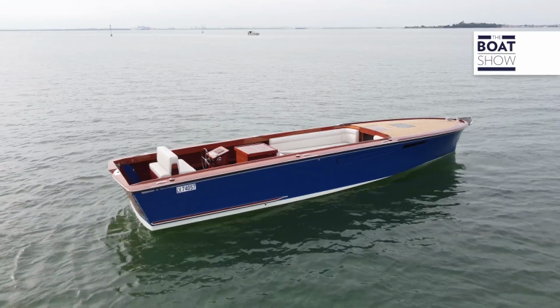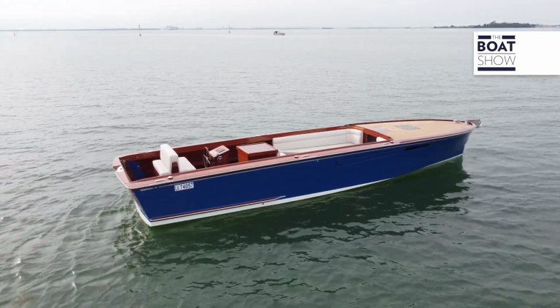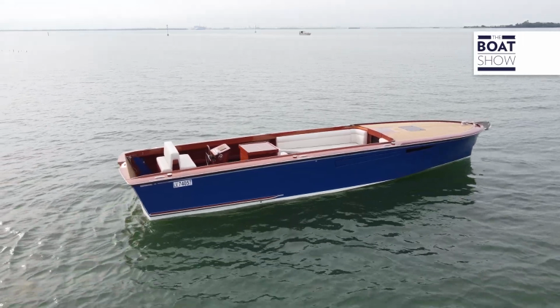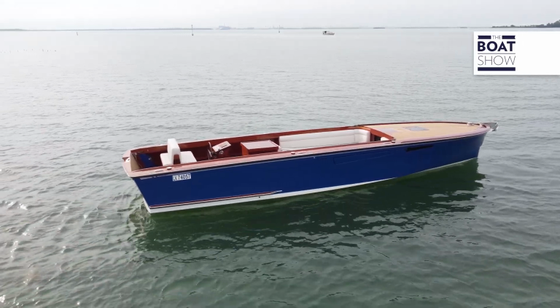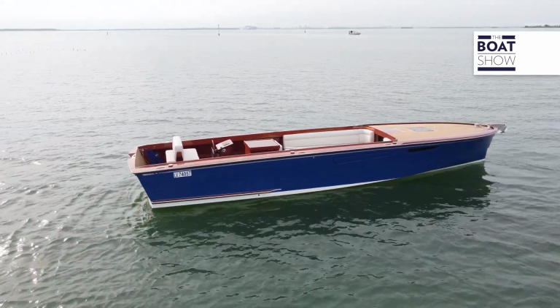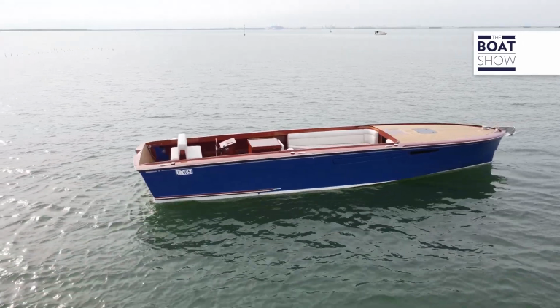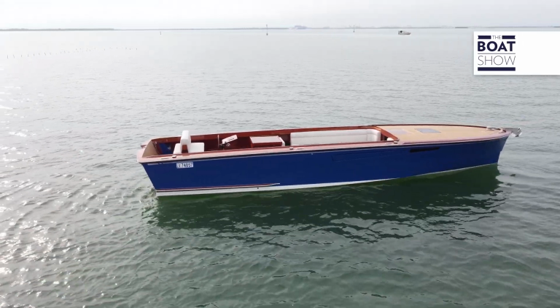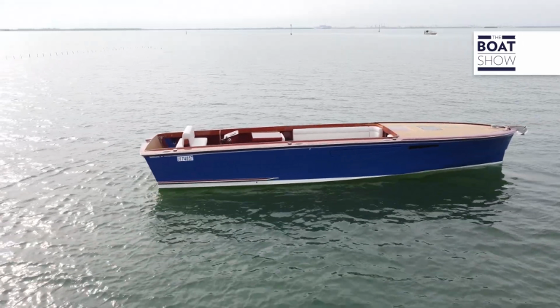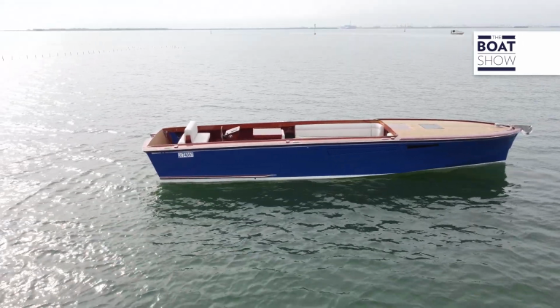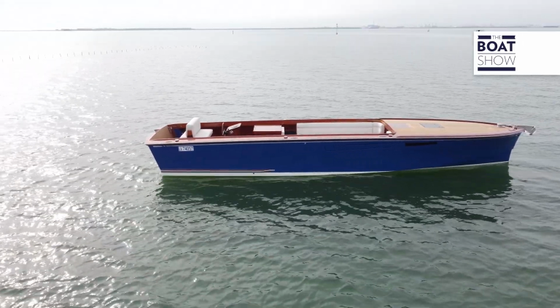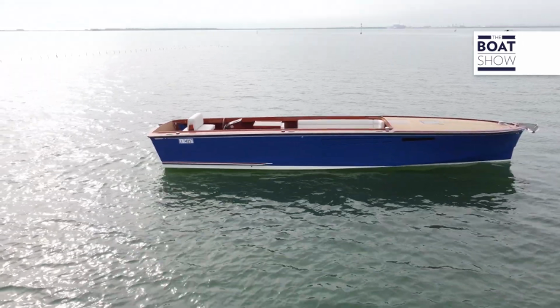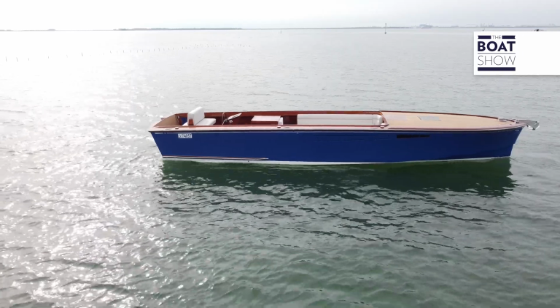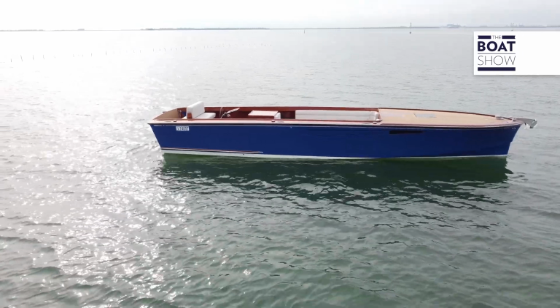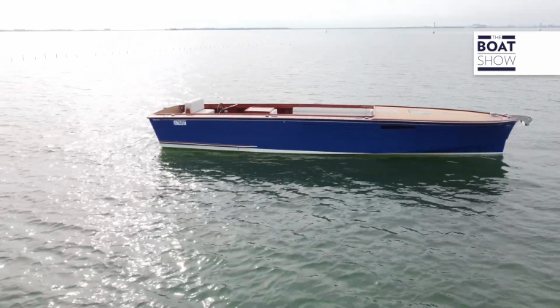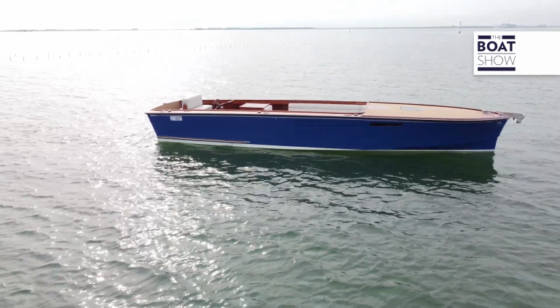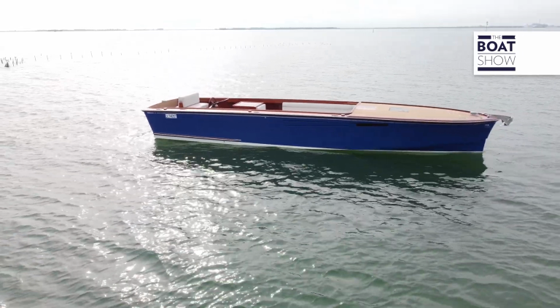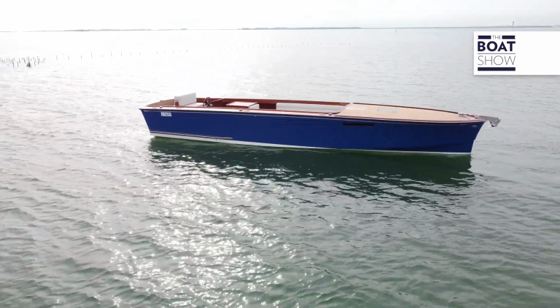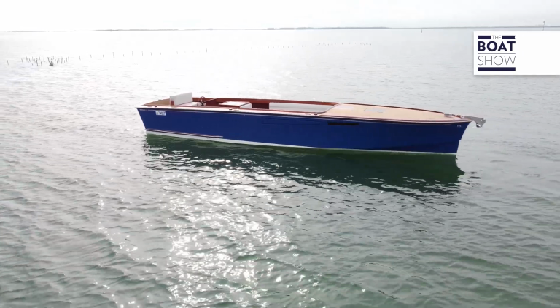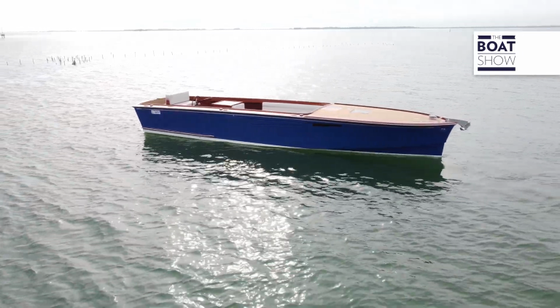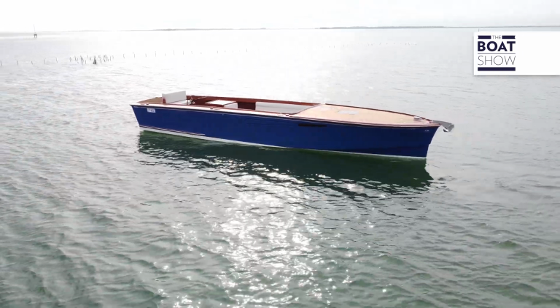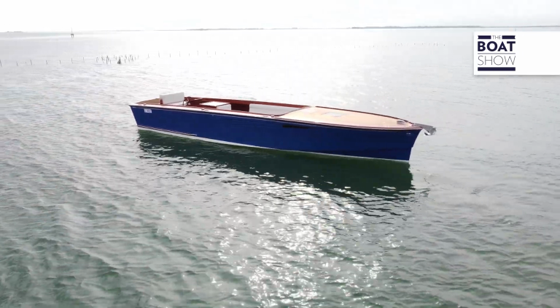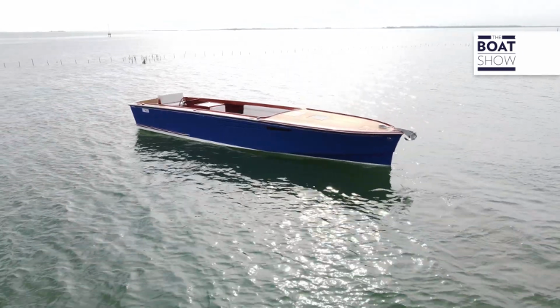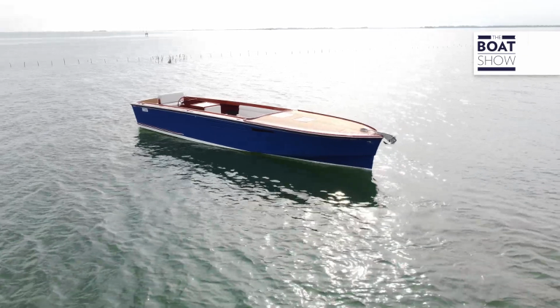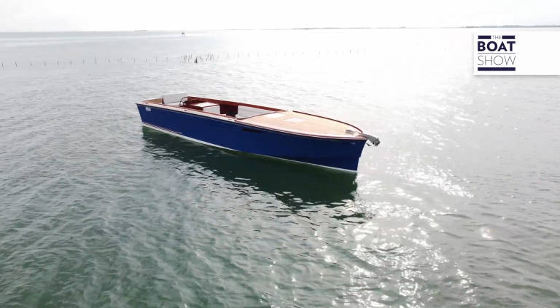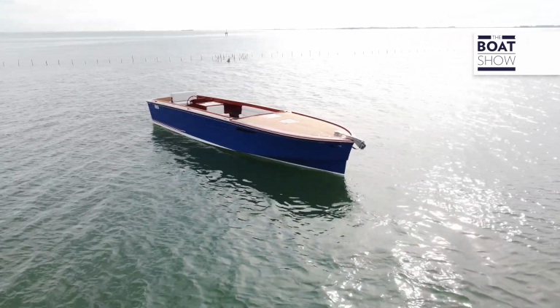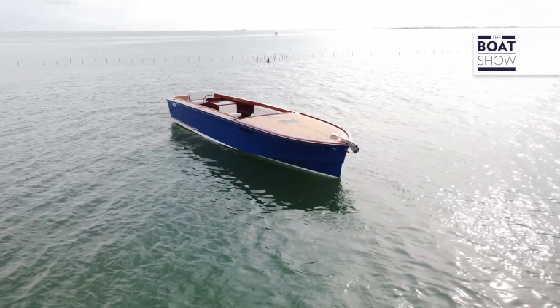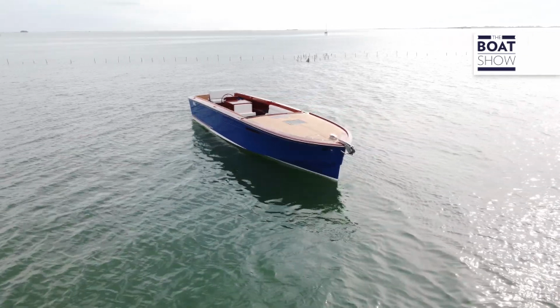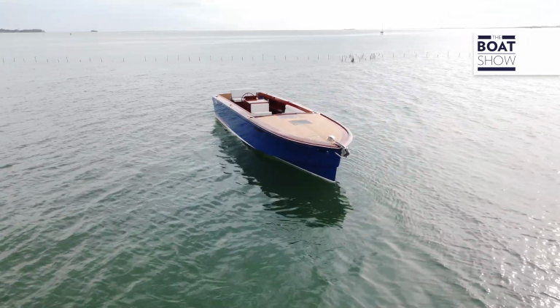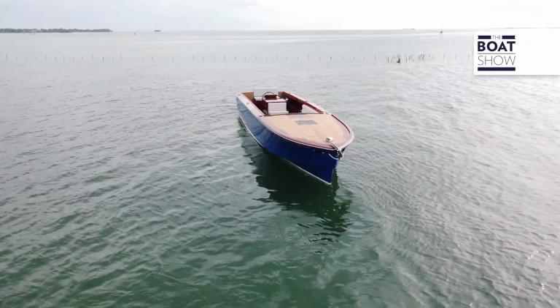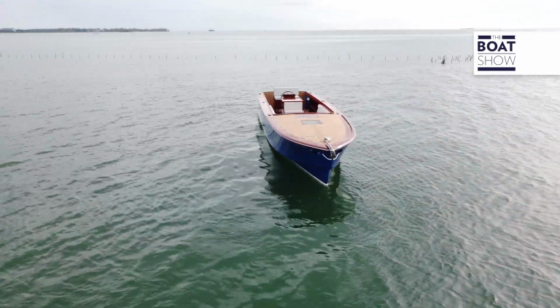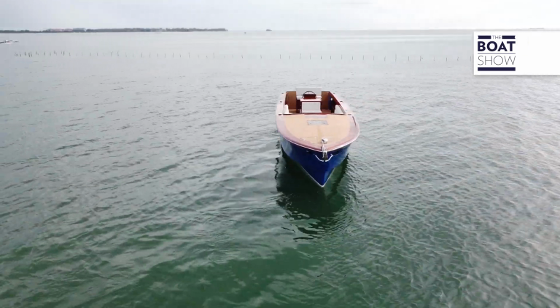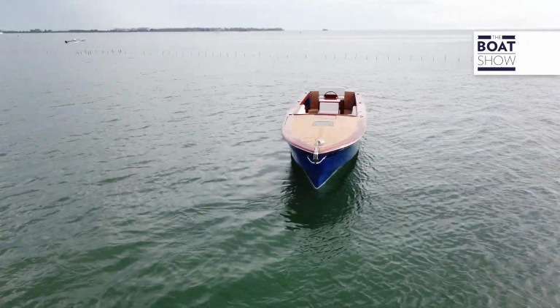These are the measurements of the hull: length of approval is one centimeter less than 10 meters, which means that registration in Italy is not required. The width is one centimeter less than 240 centimeters, so it can enter the canals of Venice.